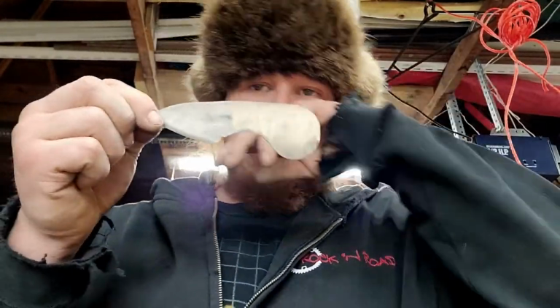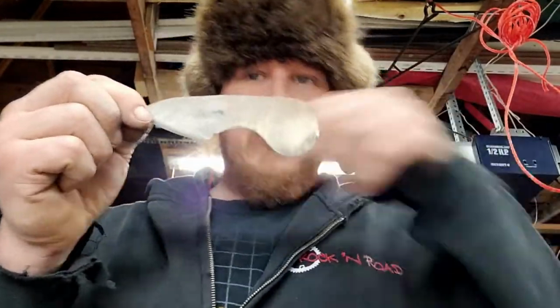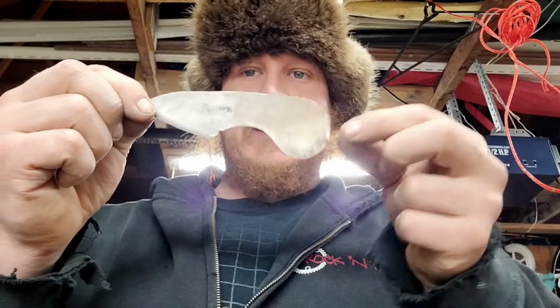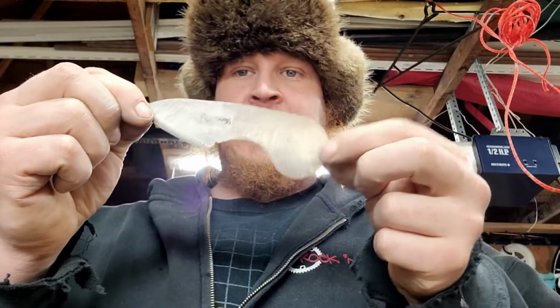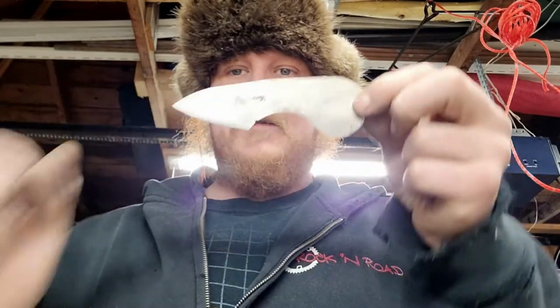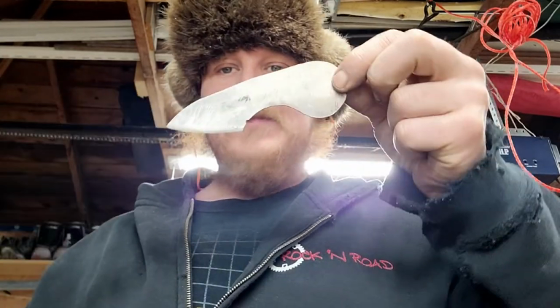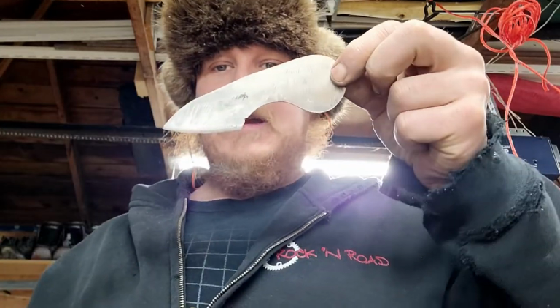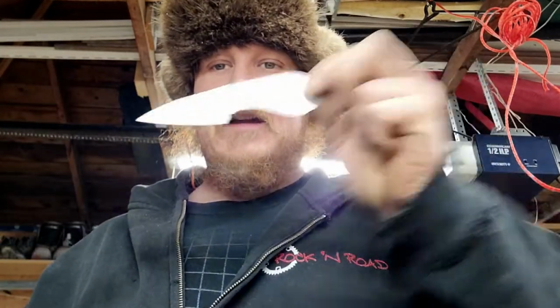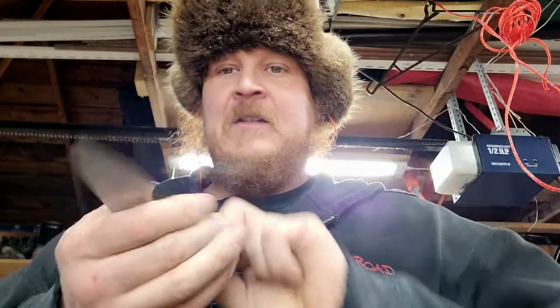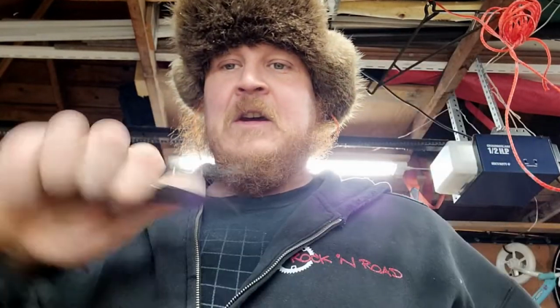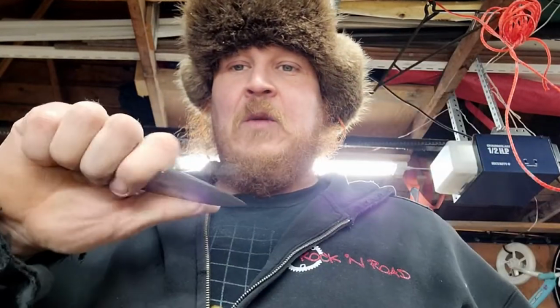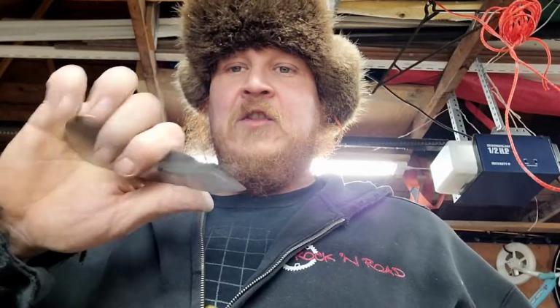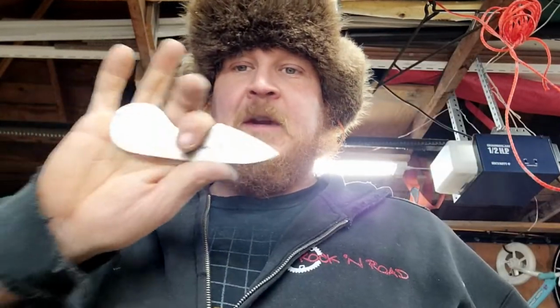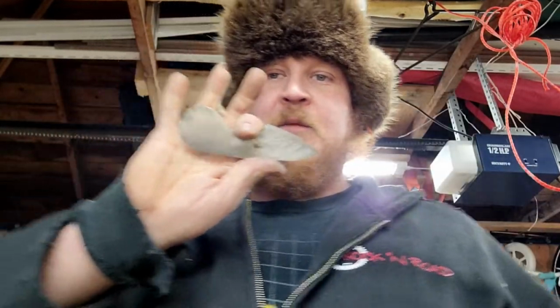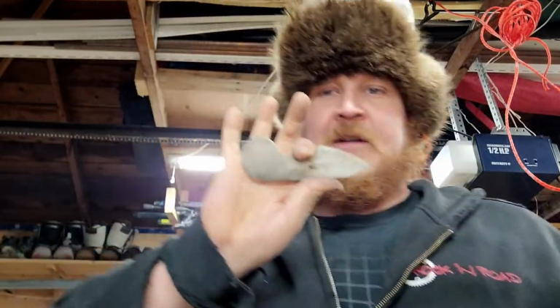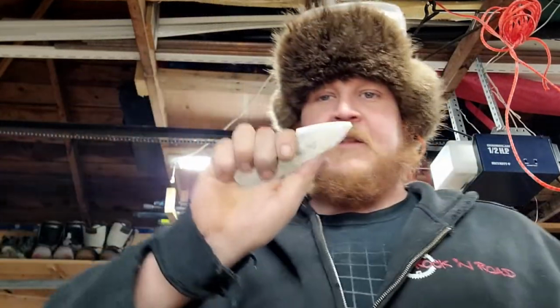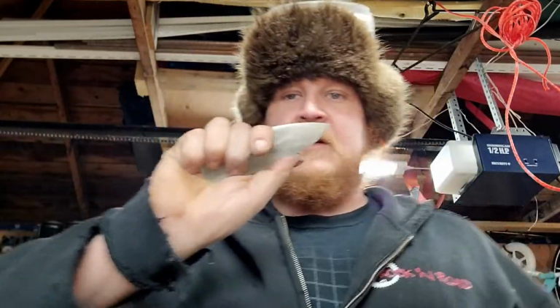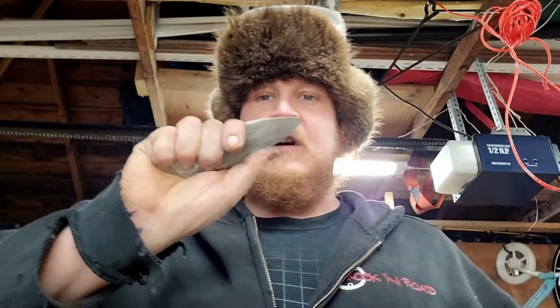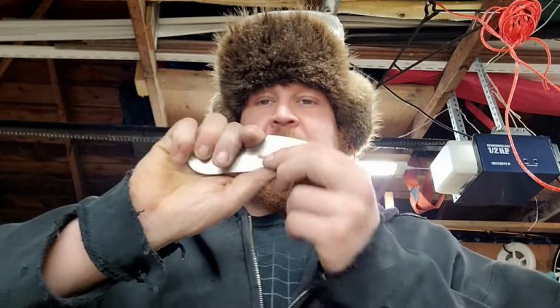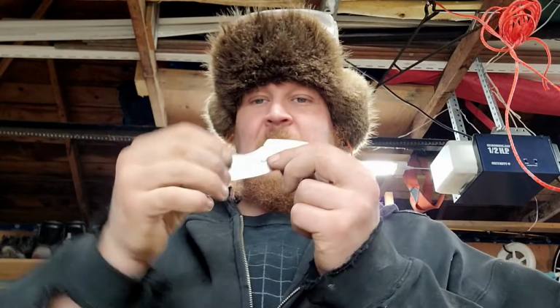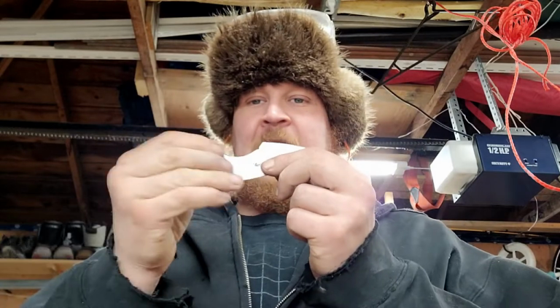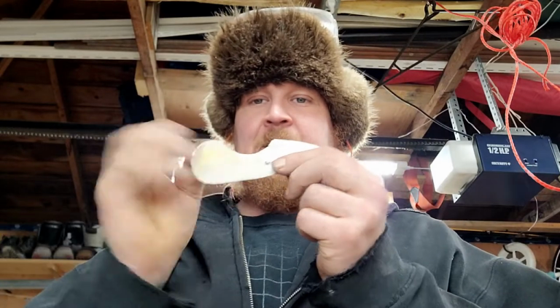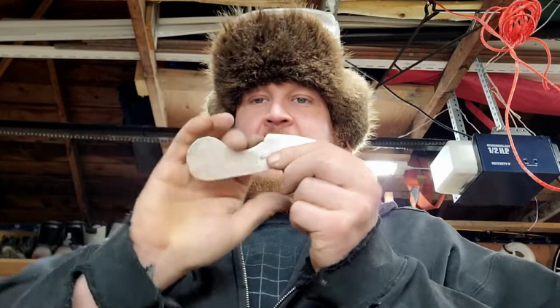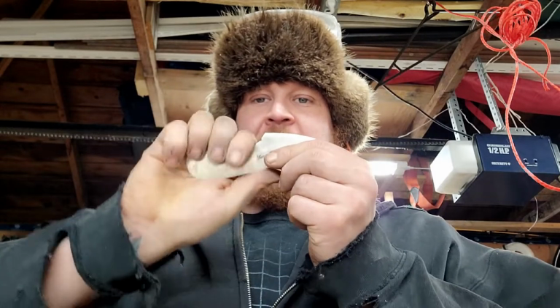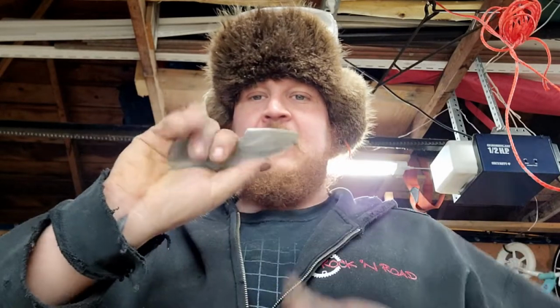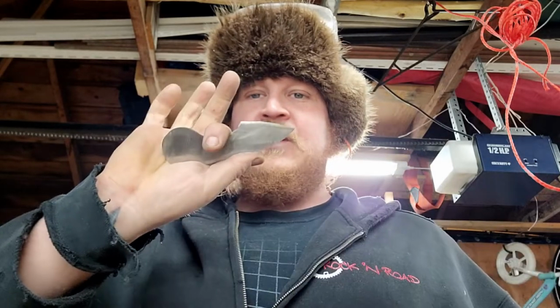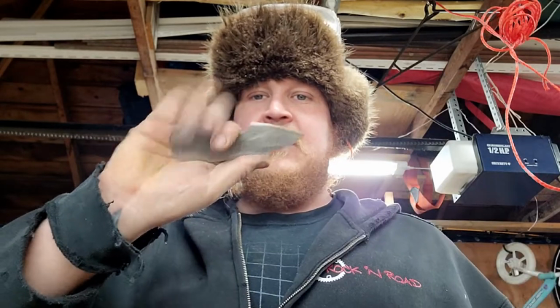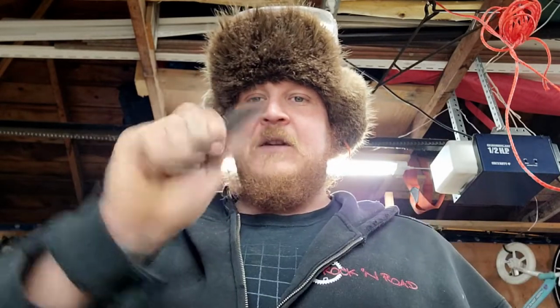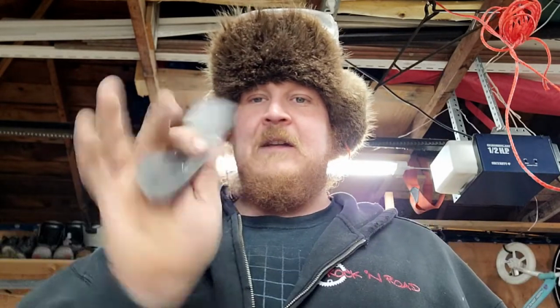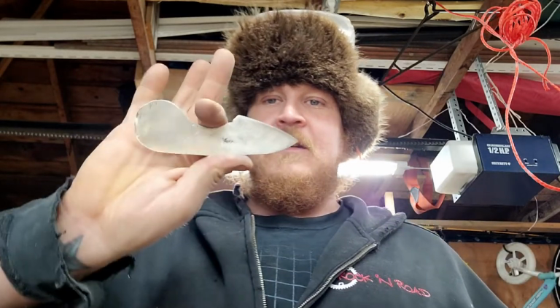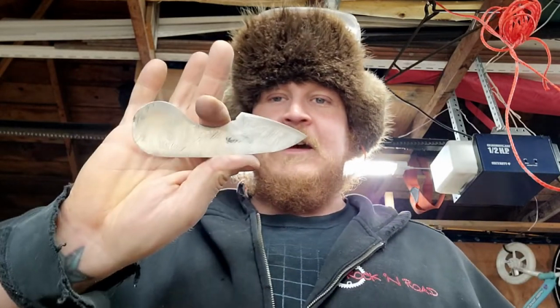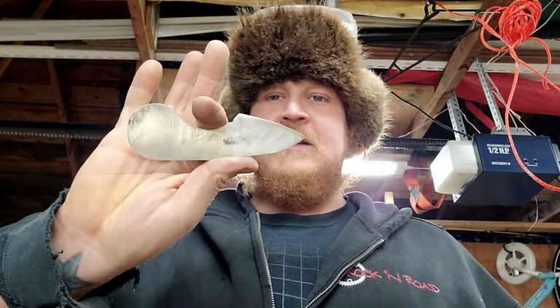It took me a whole like hour and a half. Now I've got a nice razor-sharp bushcrafting knife. I'm going to make a quick little handle for it and a little sheath. But other than that, that's it.